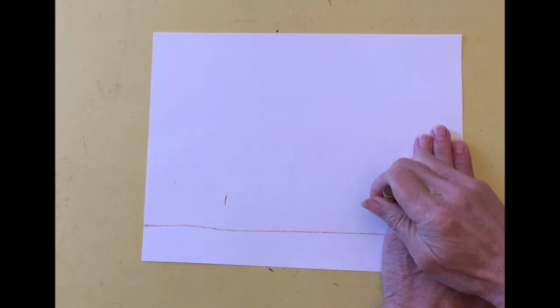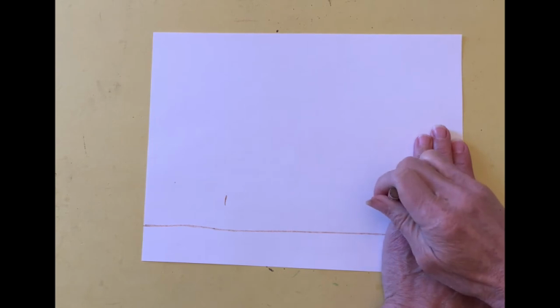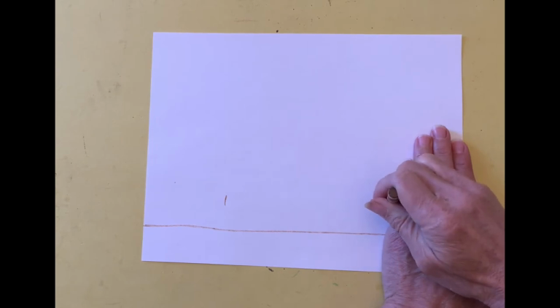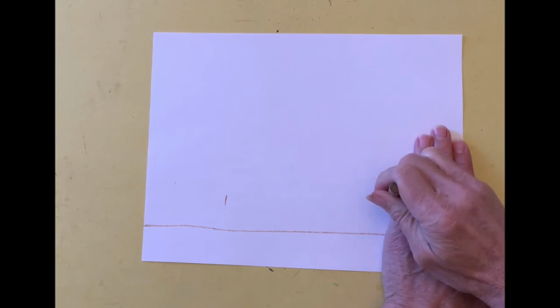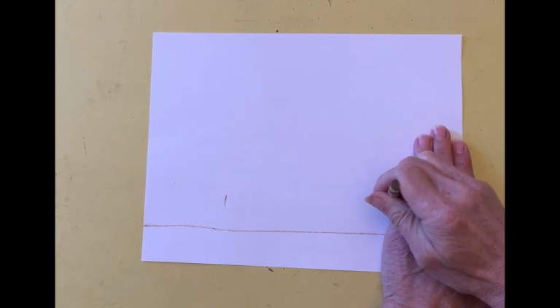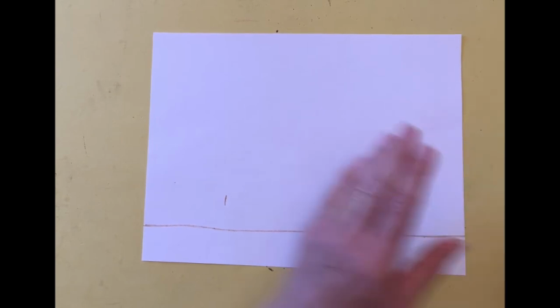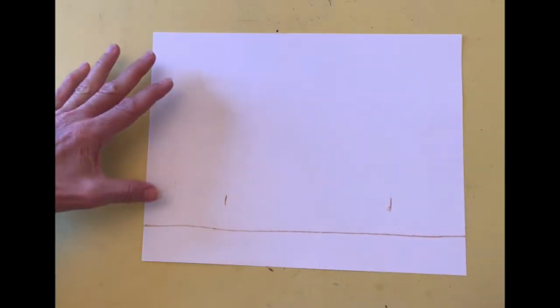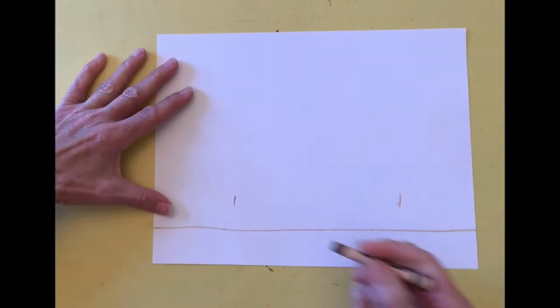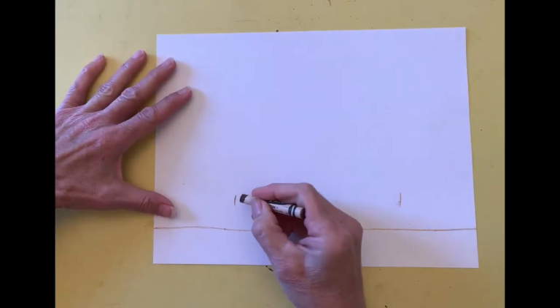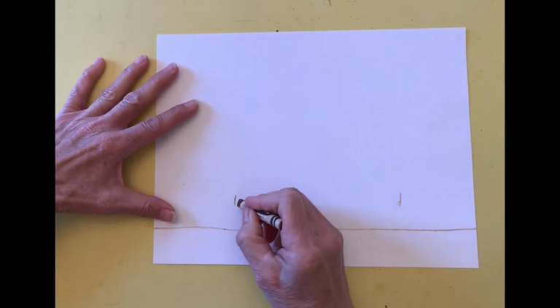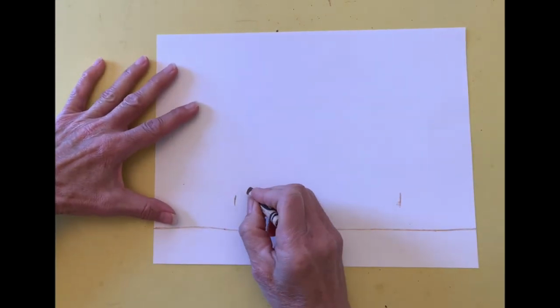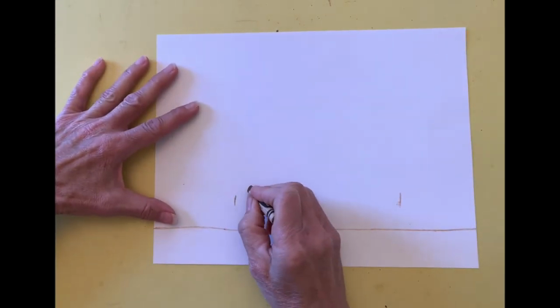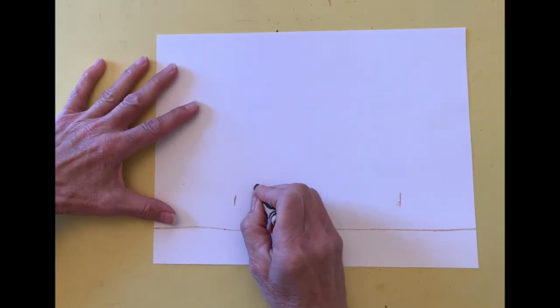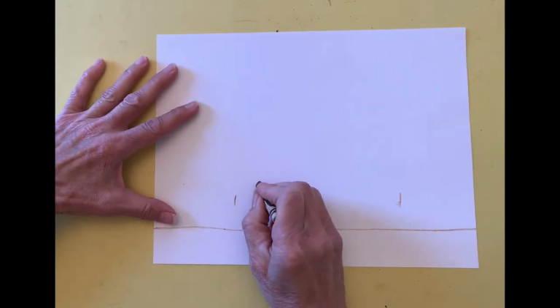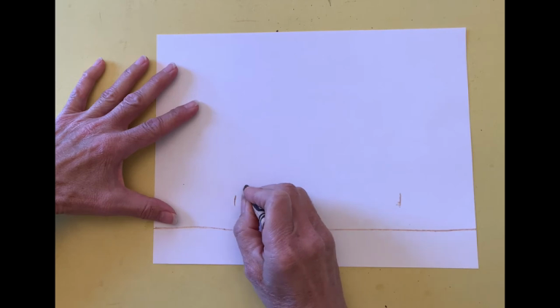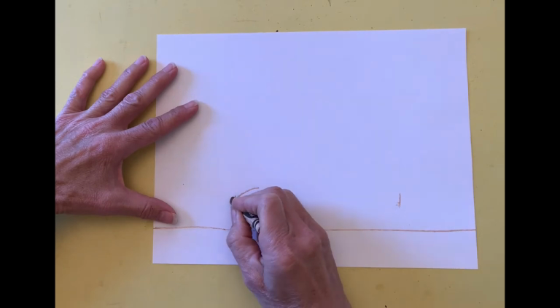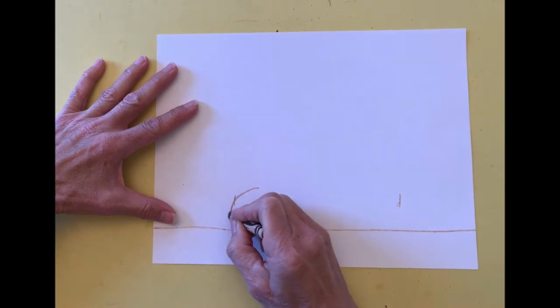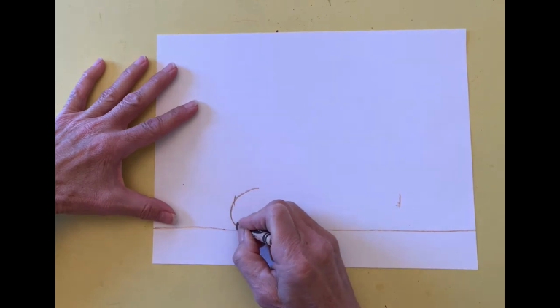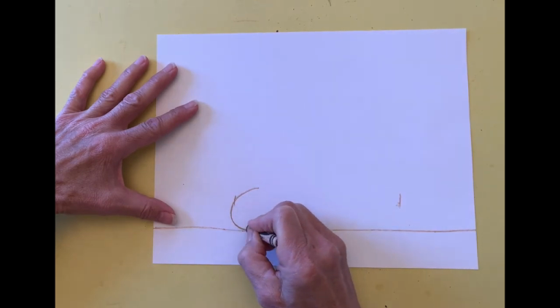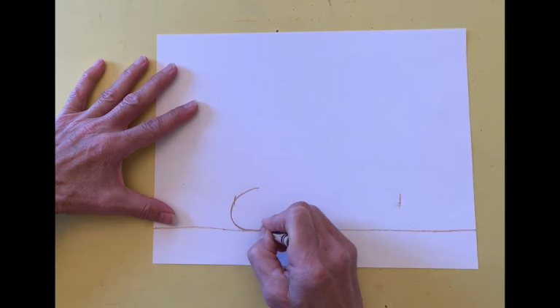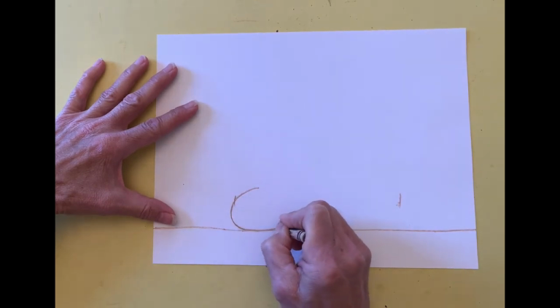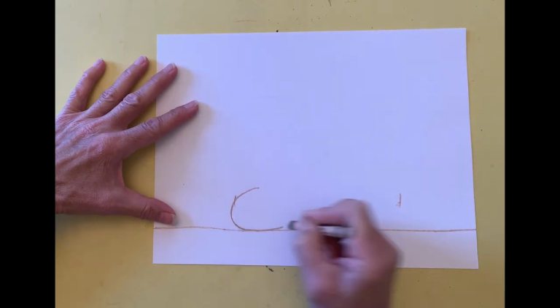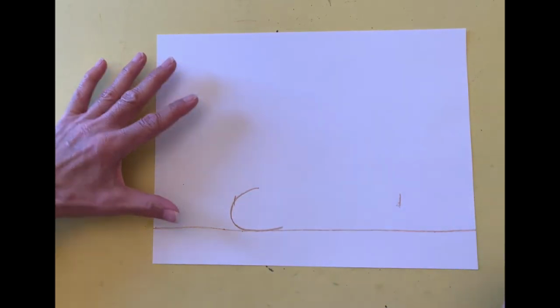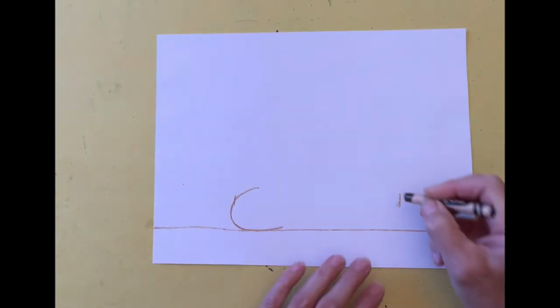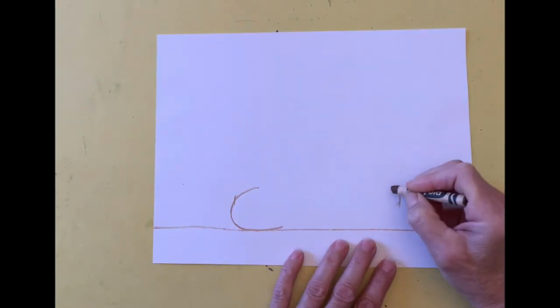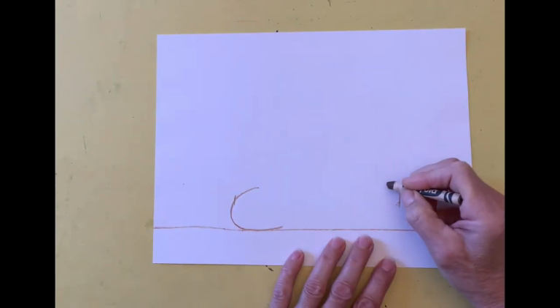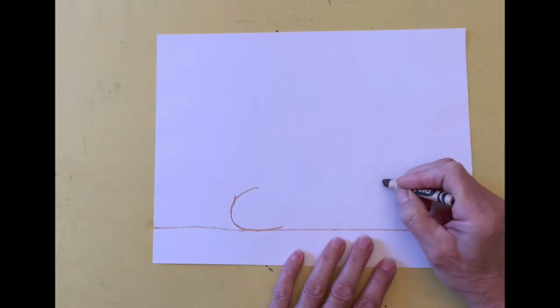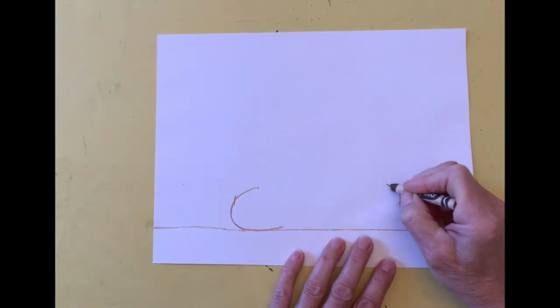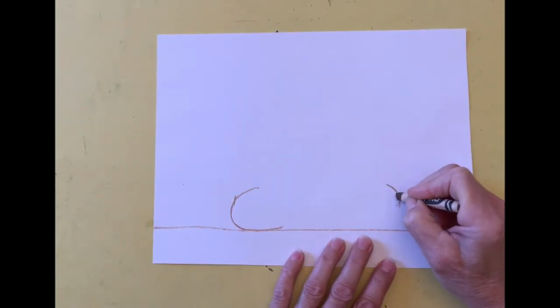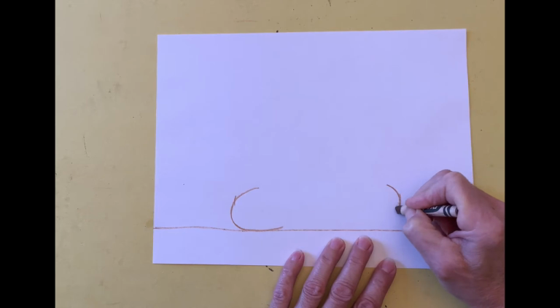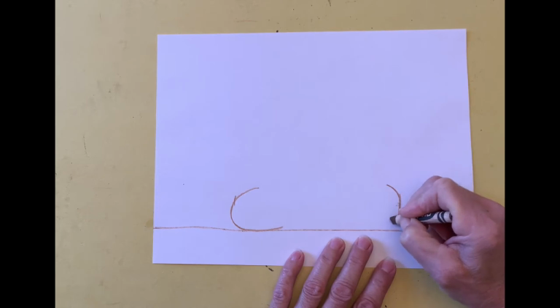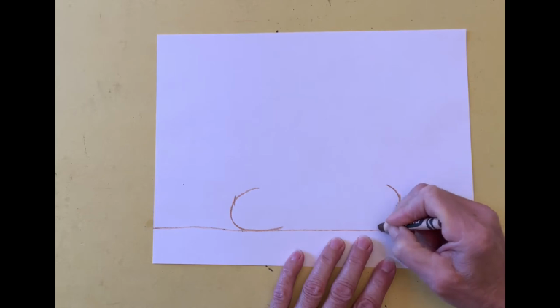On the left side I draw a C shape for the elbow, making sure the bottom touches the horizontal ledge line. I draw a backwards C on the right side.